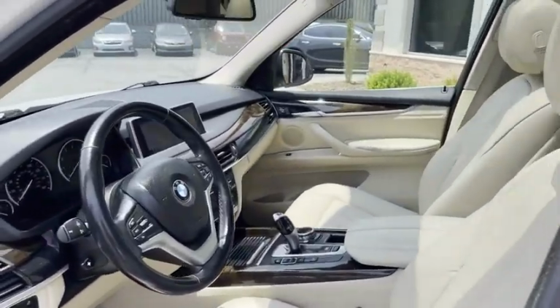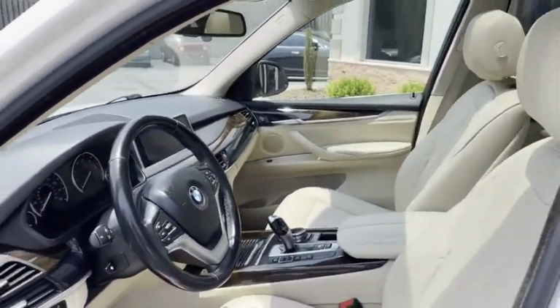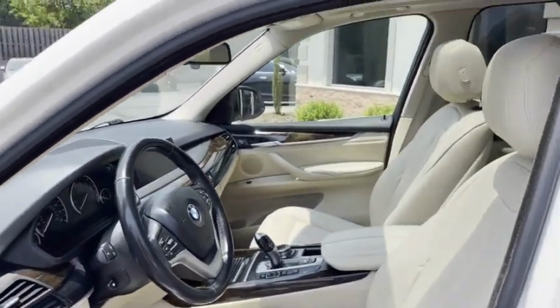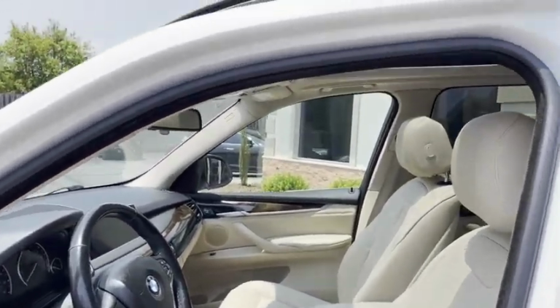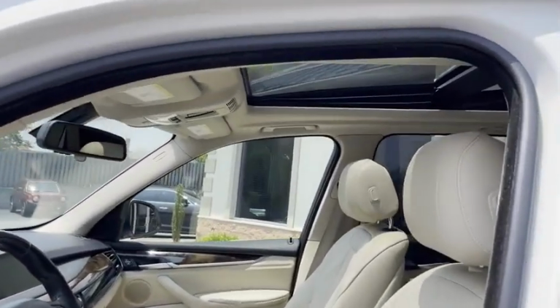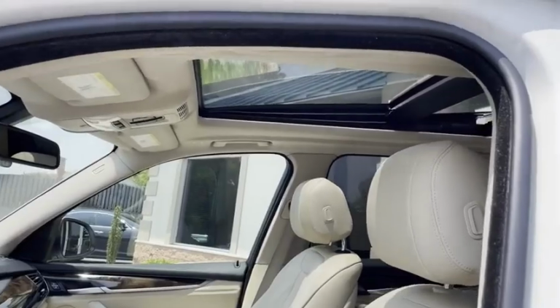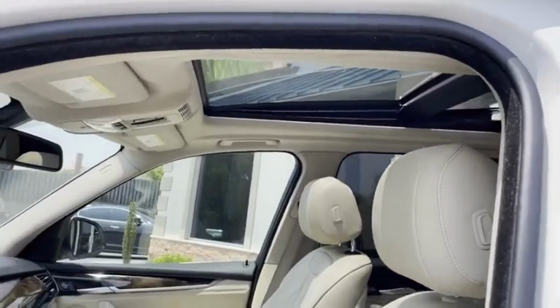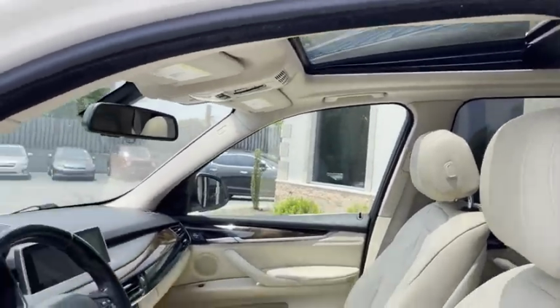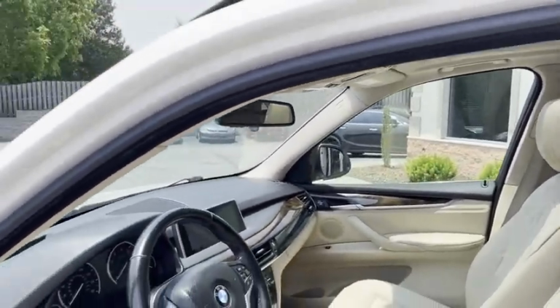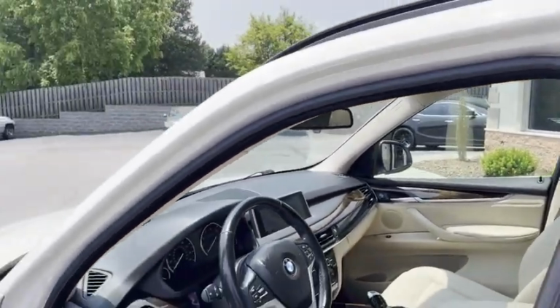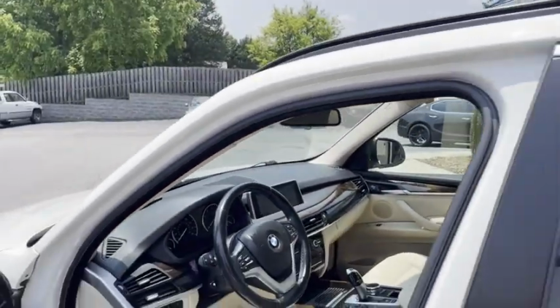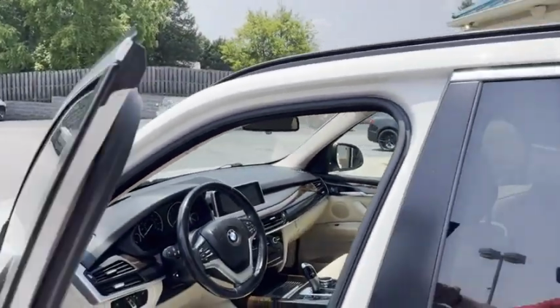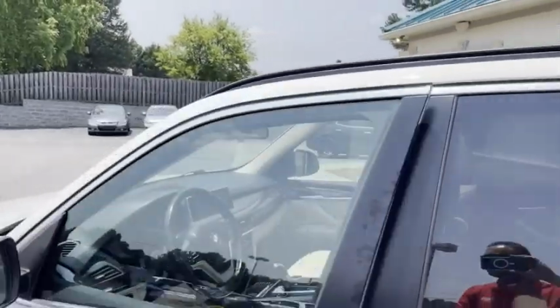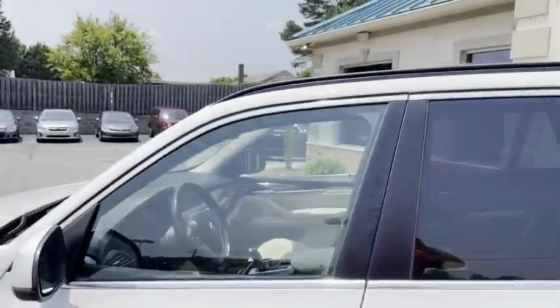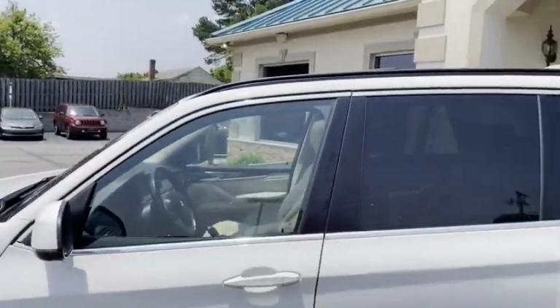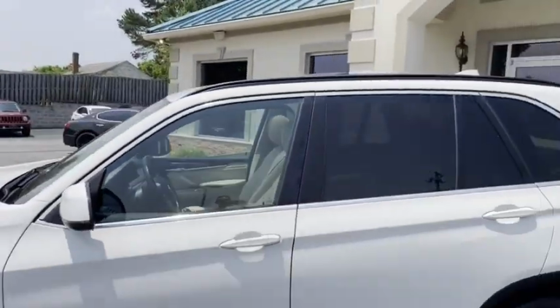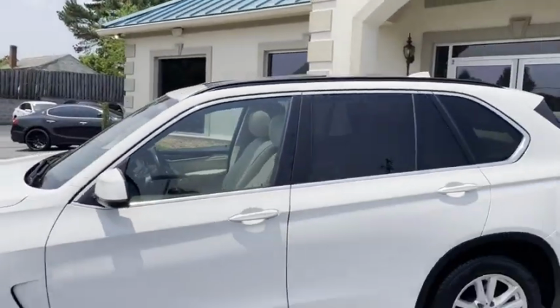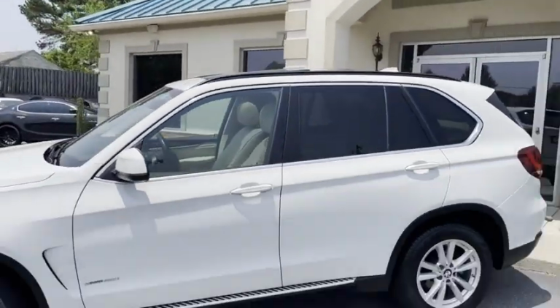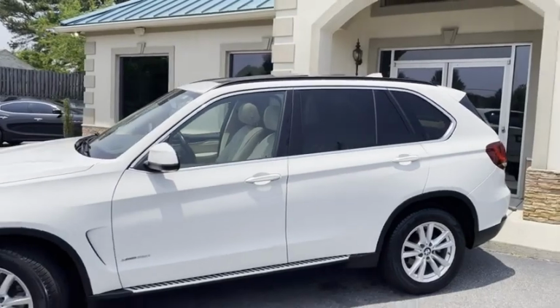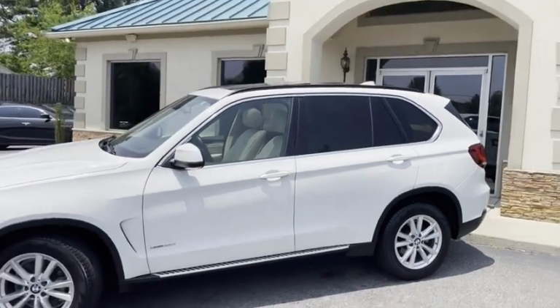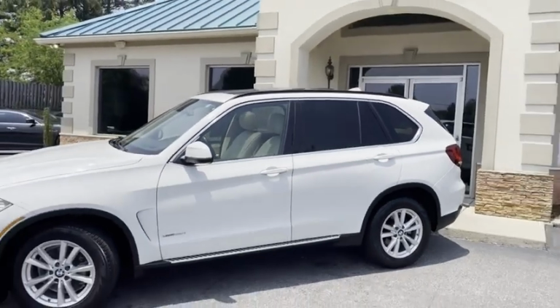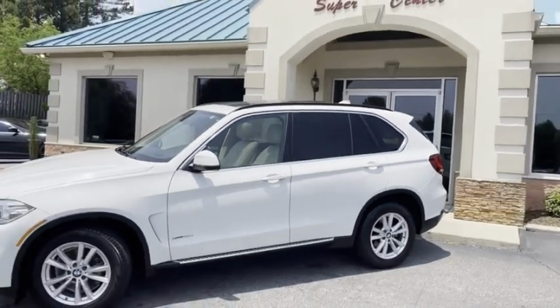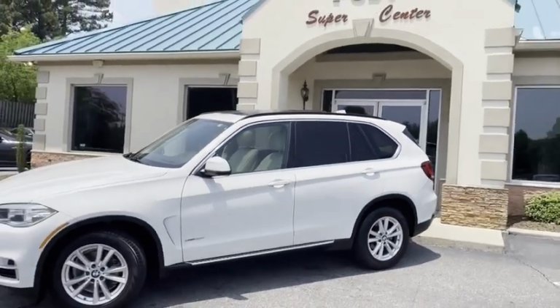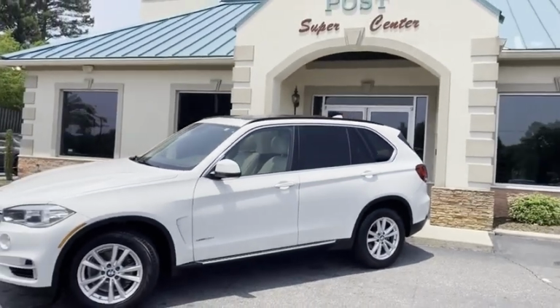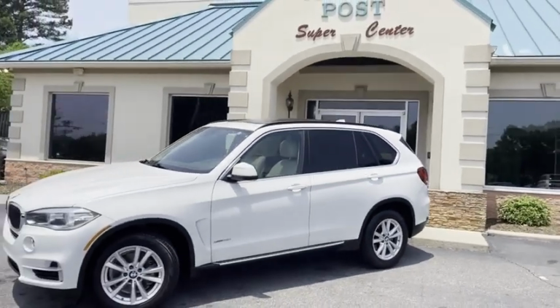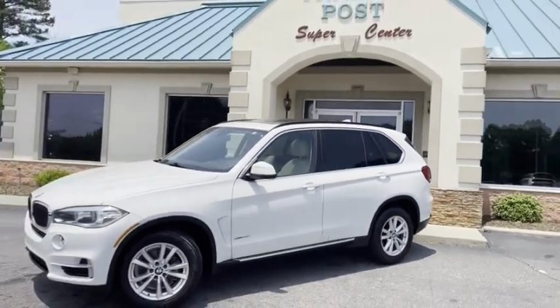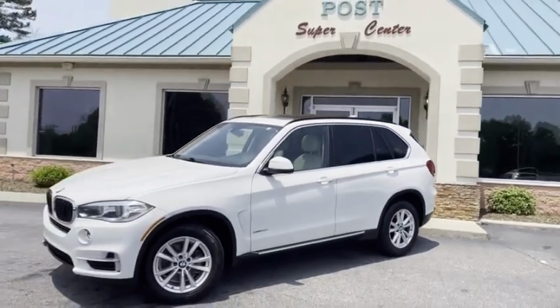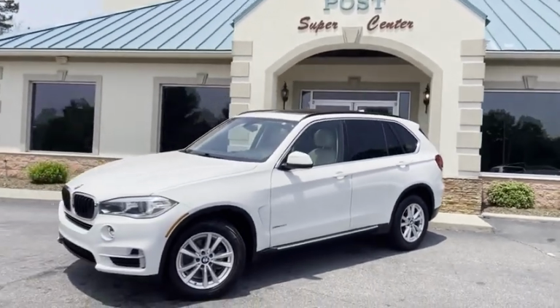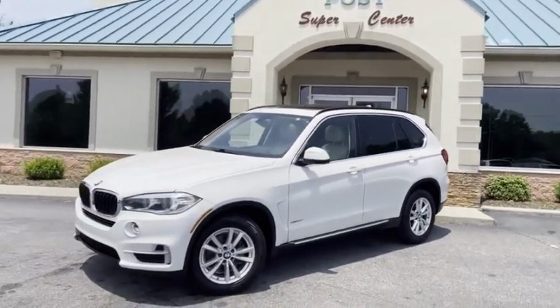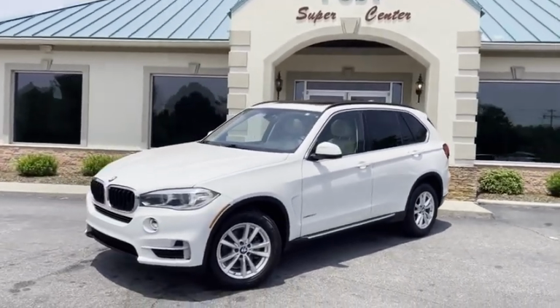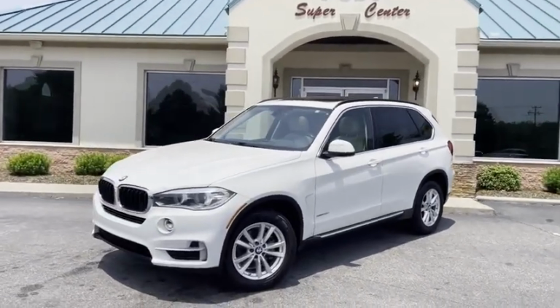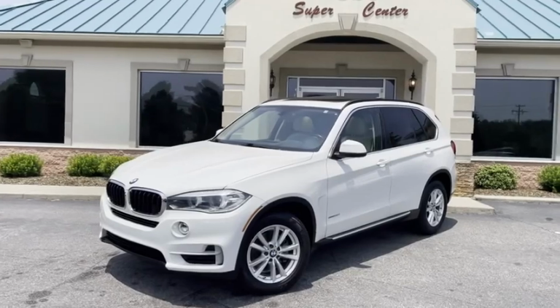Did I tell you this thing is clean? 828-464-0600 is the number to call. Family-owned and operated, 45 years in business by my family. Great people, awesome prices.